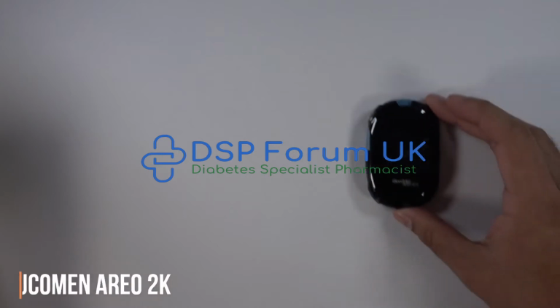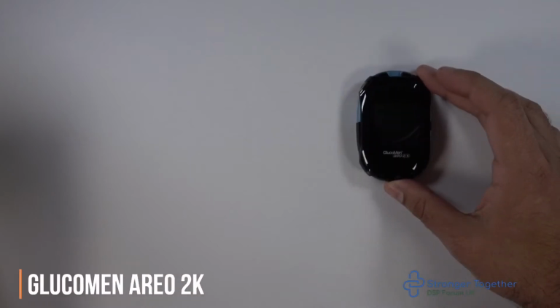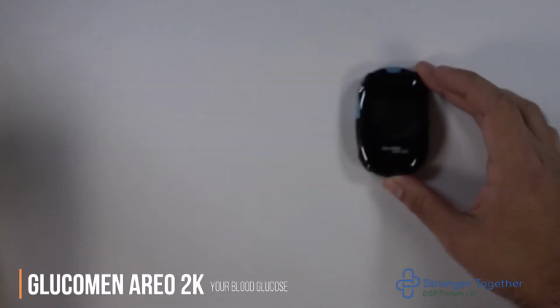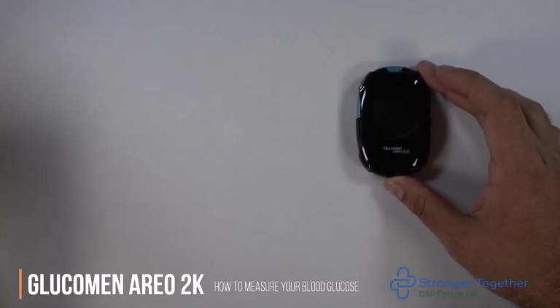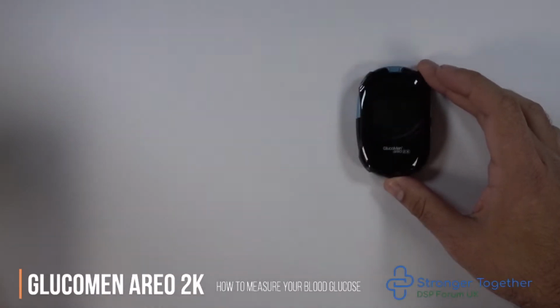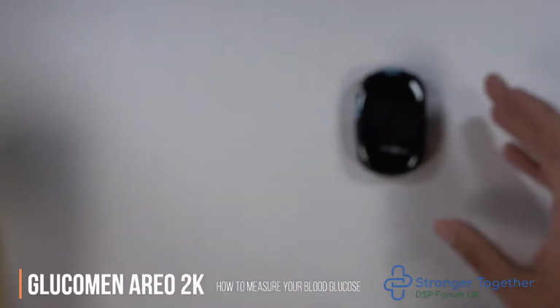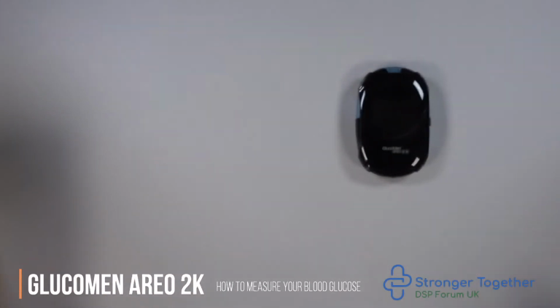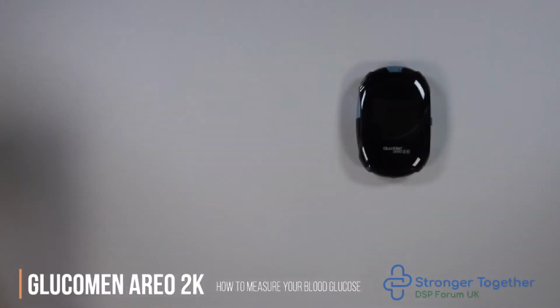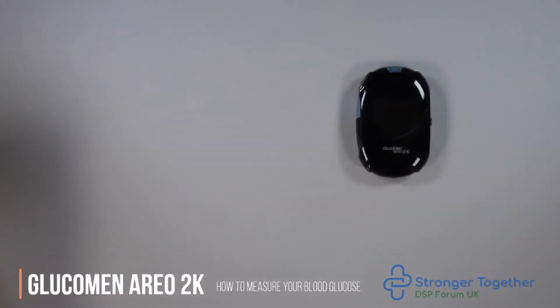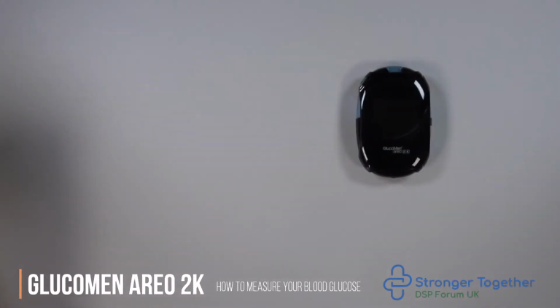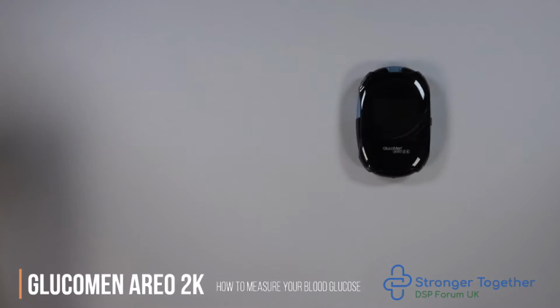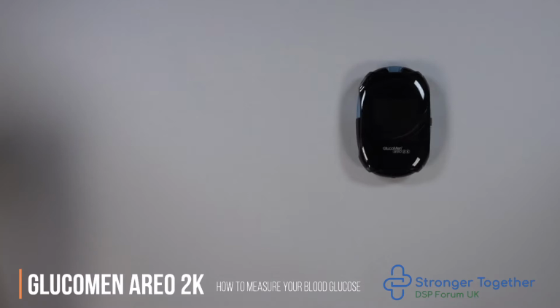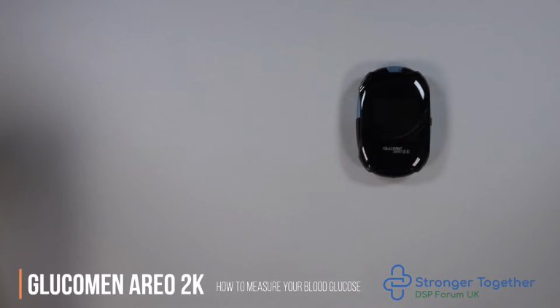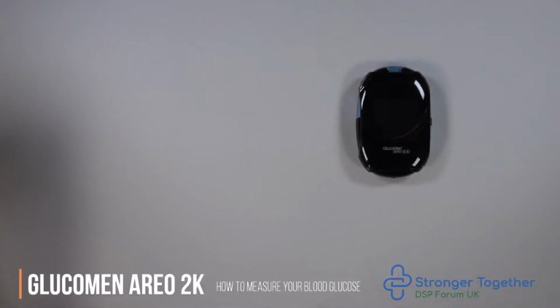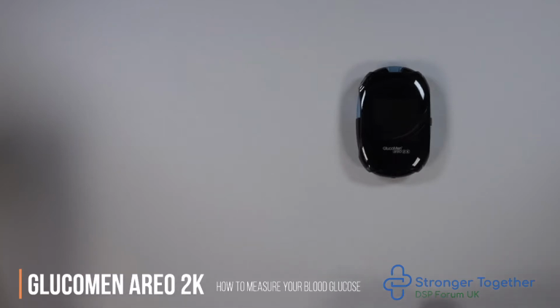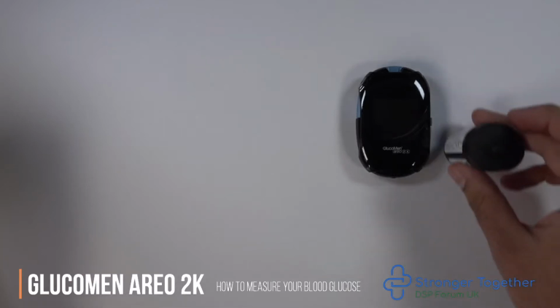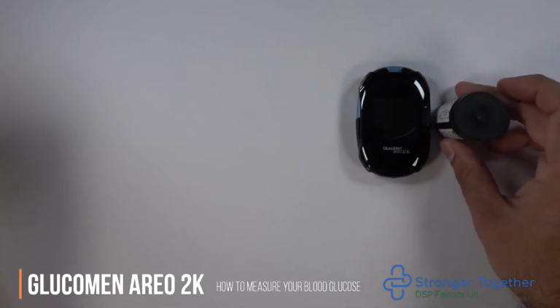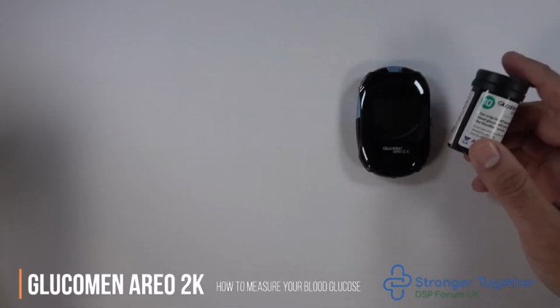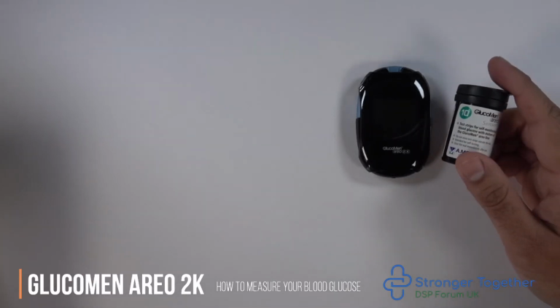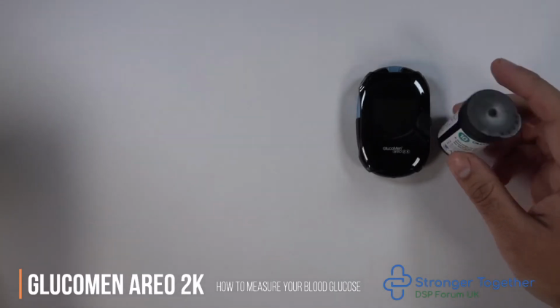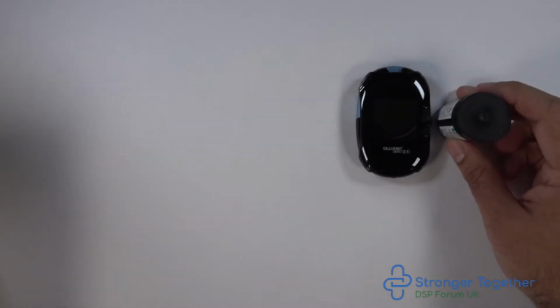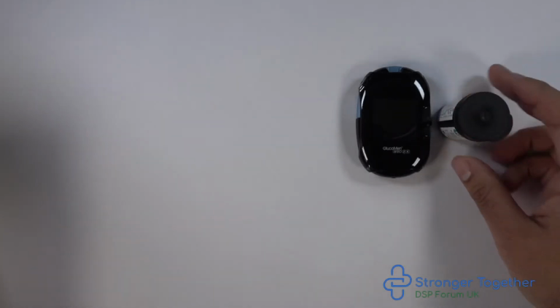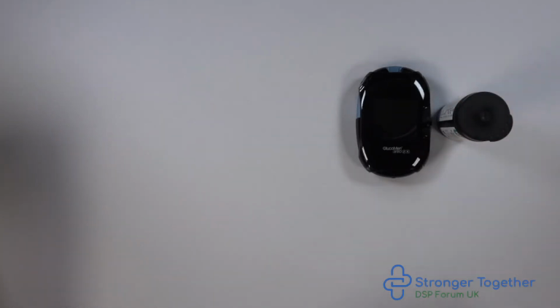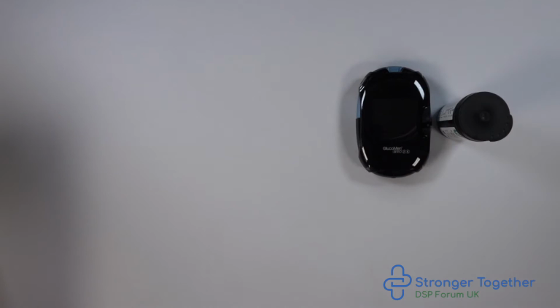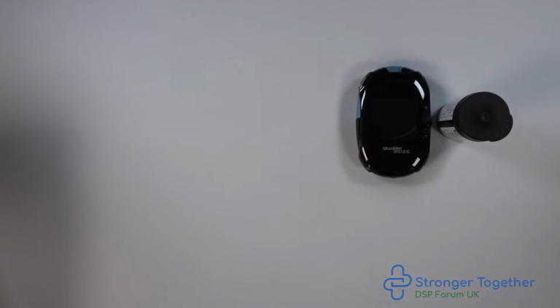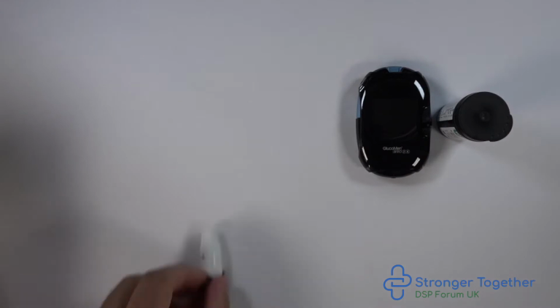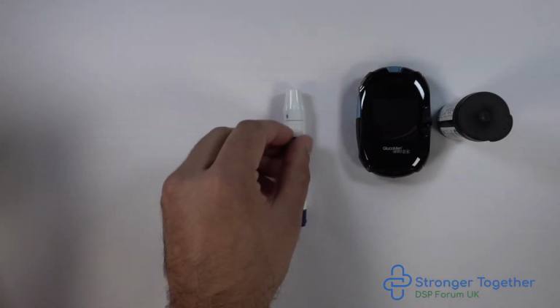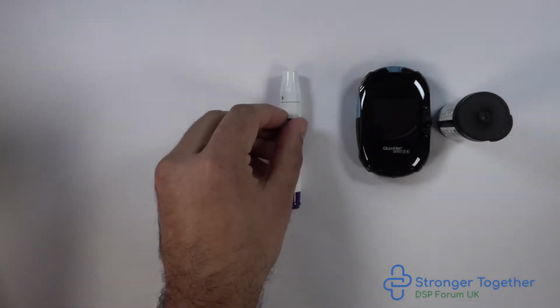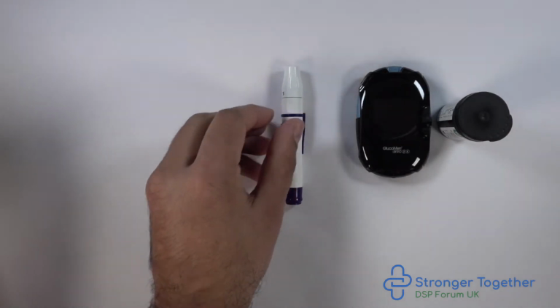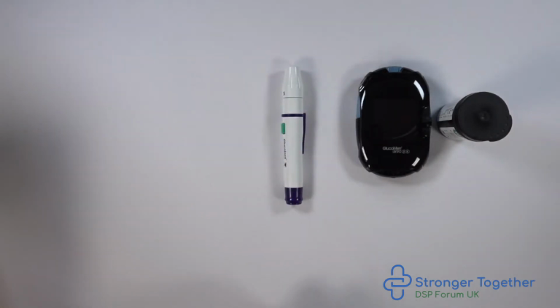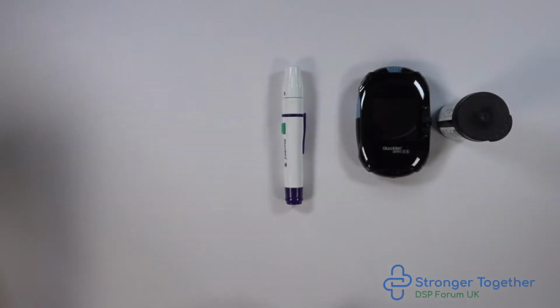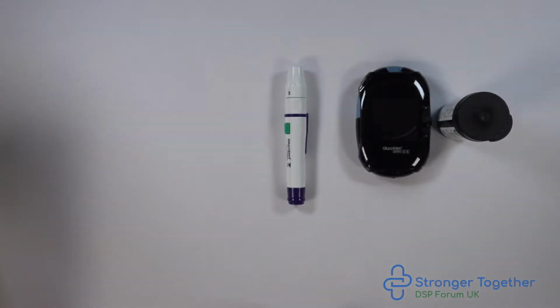You have been directed to this video because you have a Glucomen REO2K blood glucose monitoring meter. We will demonstrate how to measure your blood glucose here. This meter also measures ketones and we will demonstrate this in a separate video.